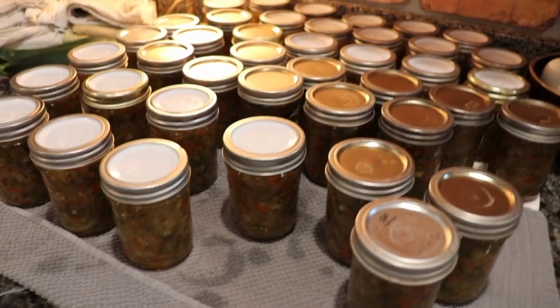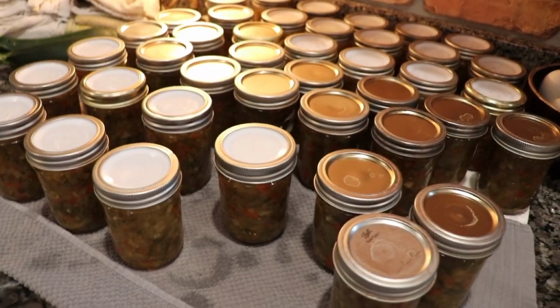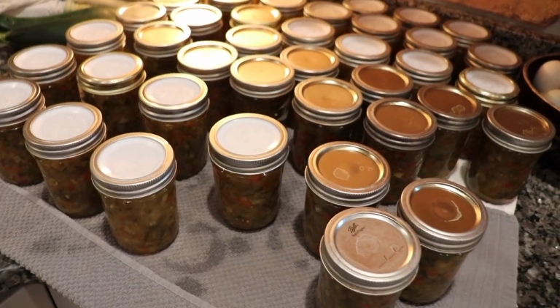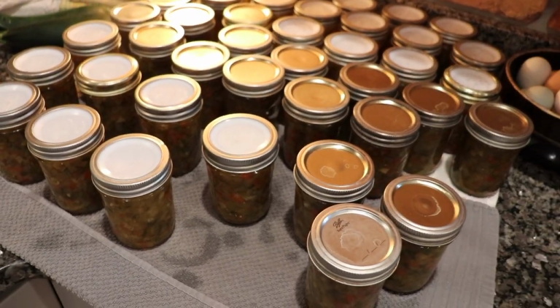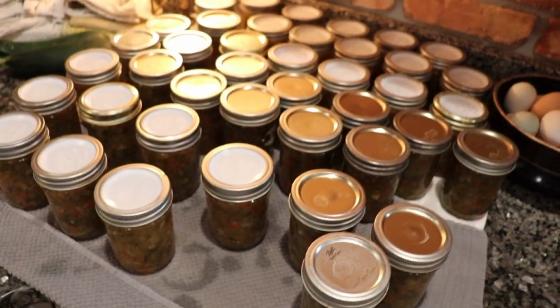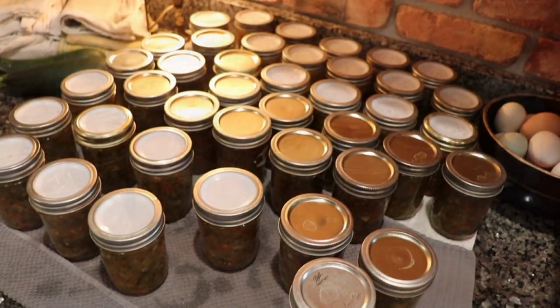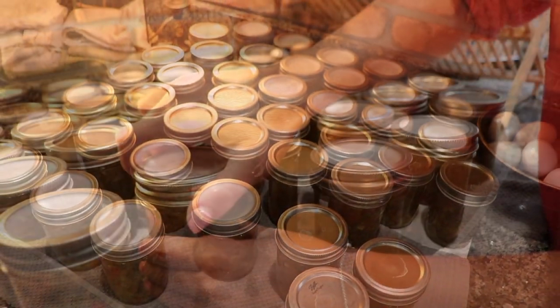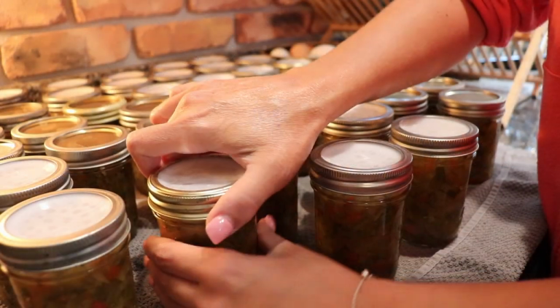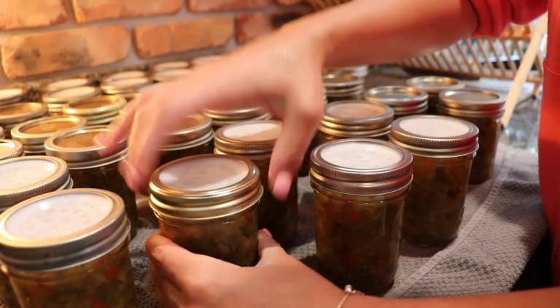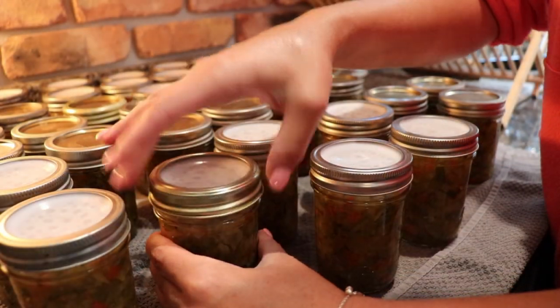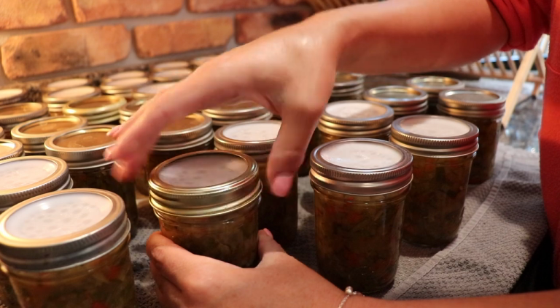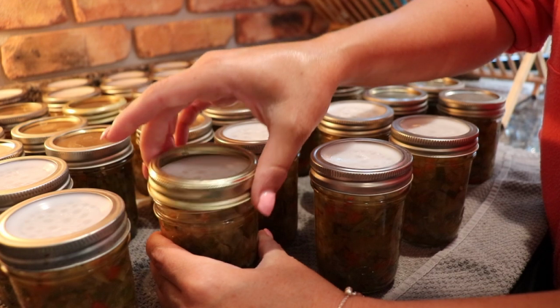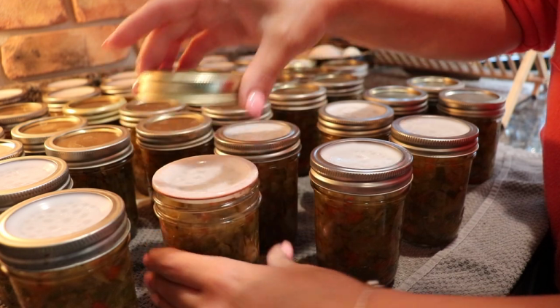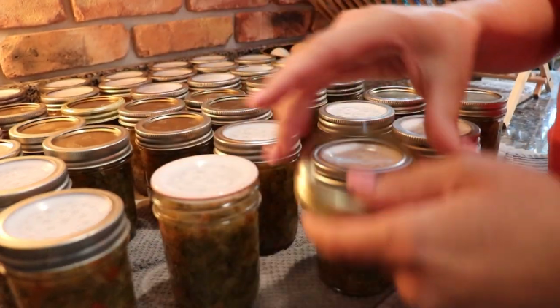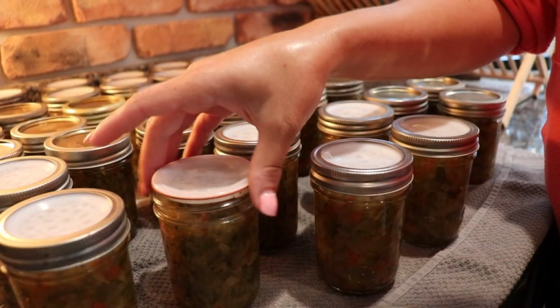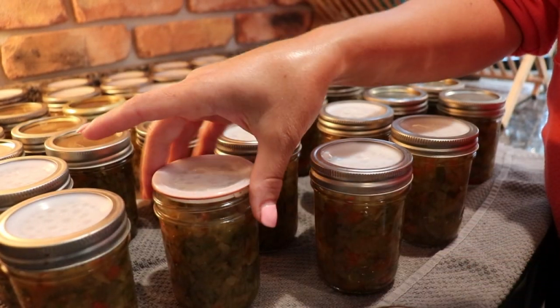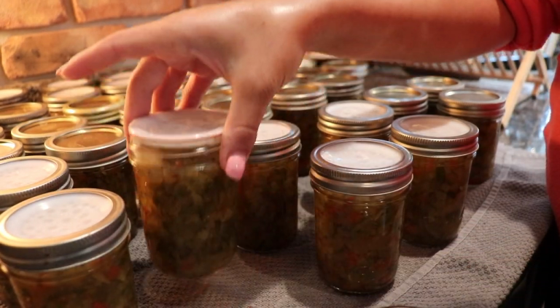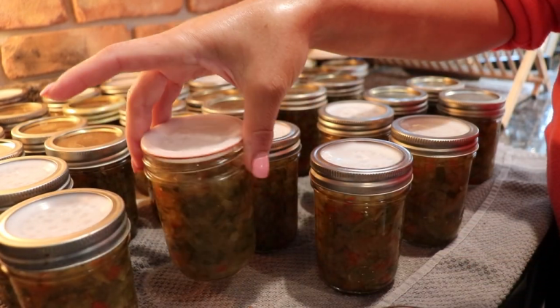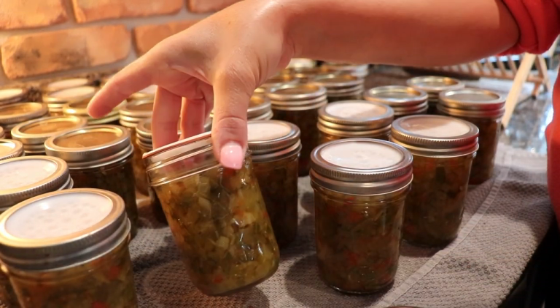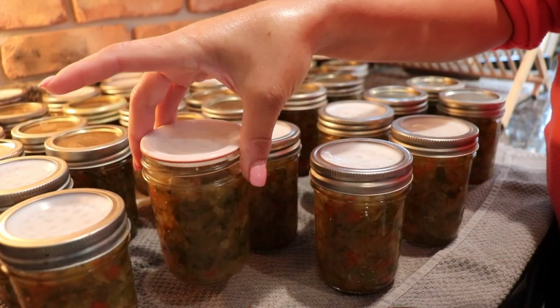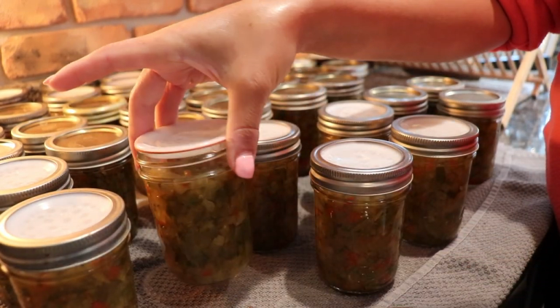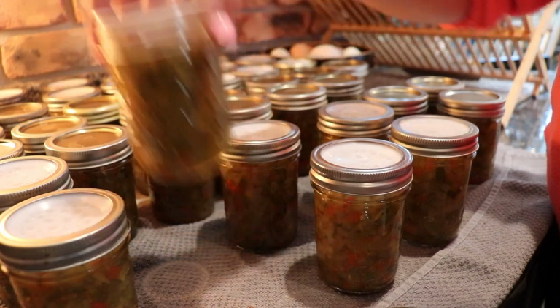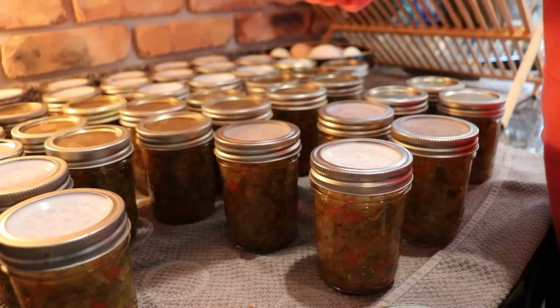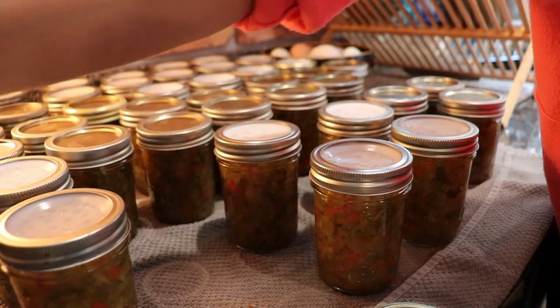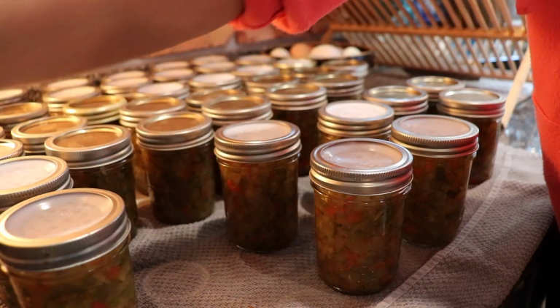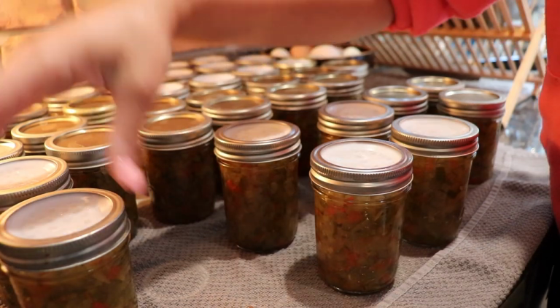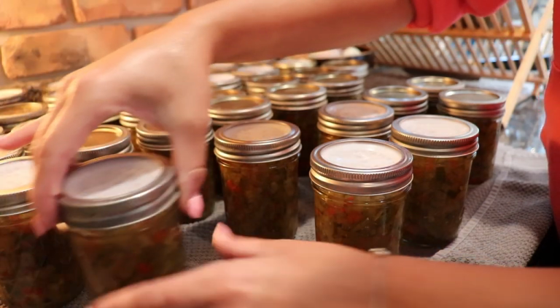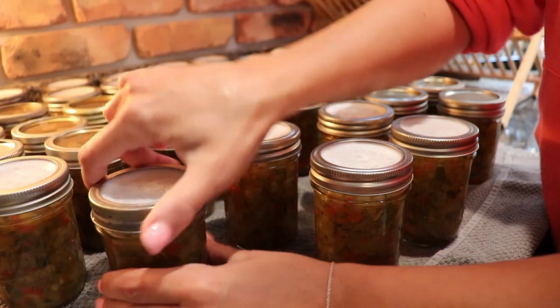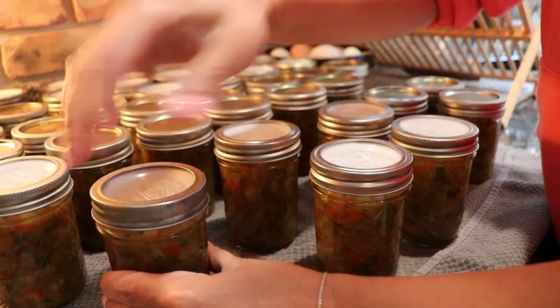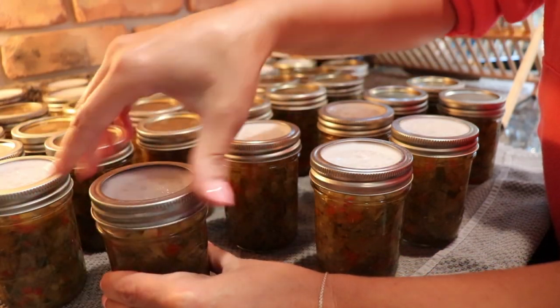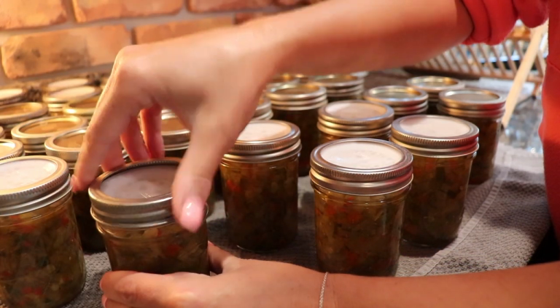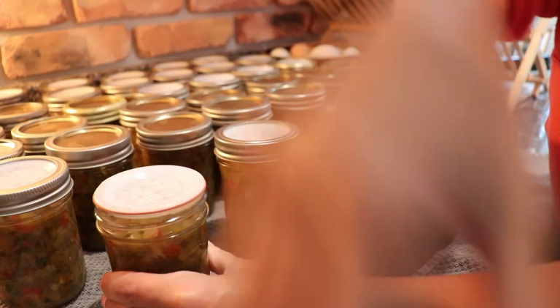If you're doing a single batch of this recipe with pint jars, you're going to get about six pints of cucumber relish. Since I tripled this recipe and used half pint jars, I ended up with 41 jars of cucumber relish today!